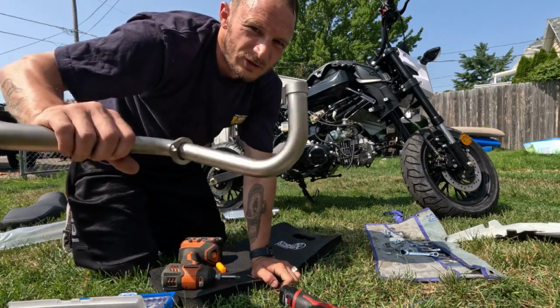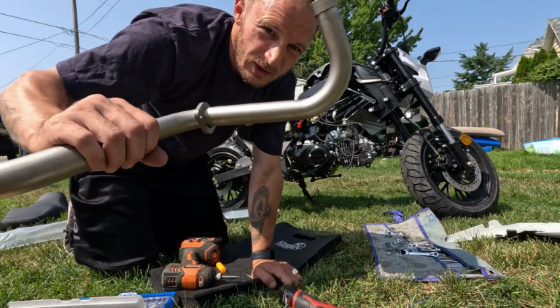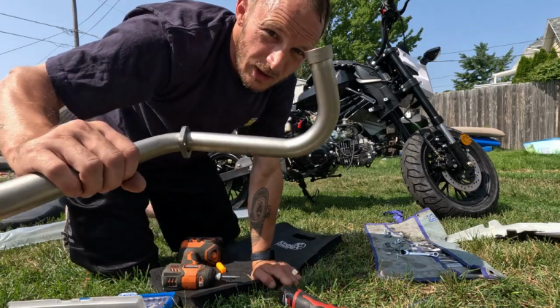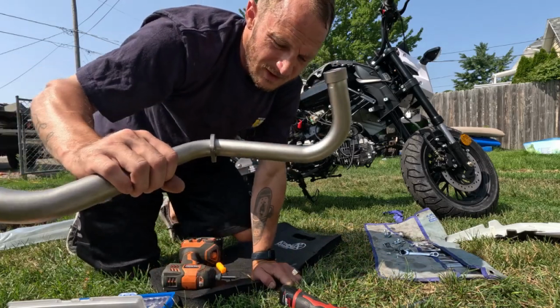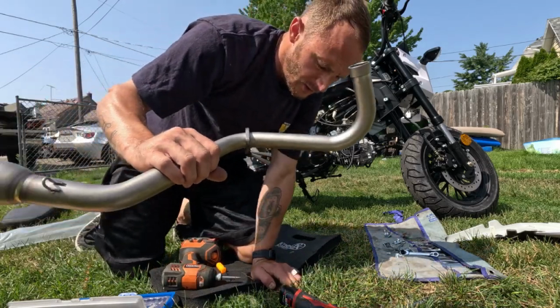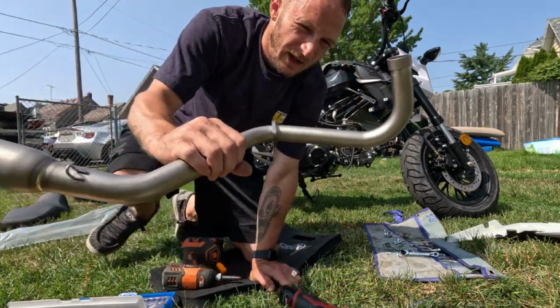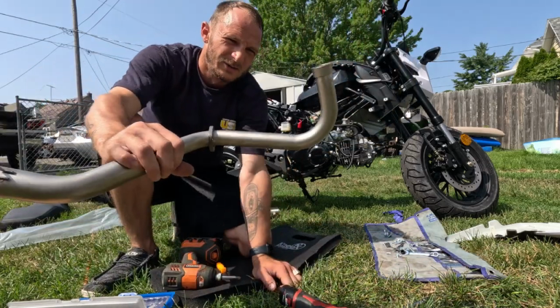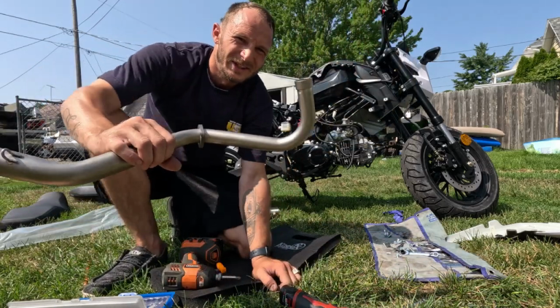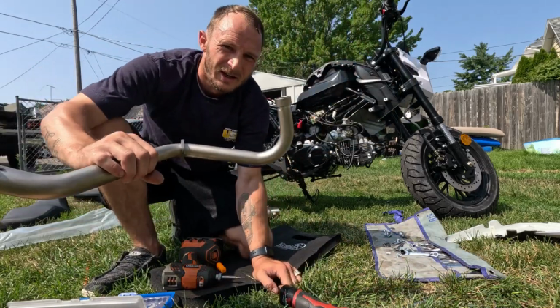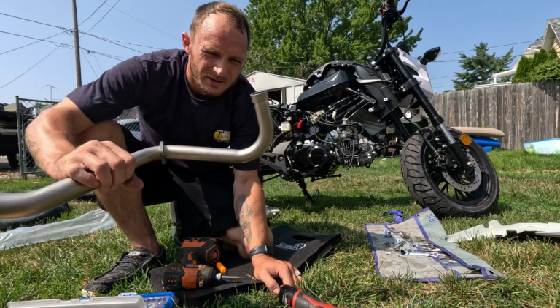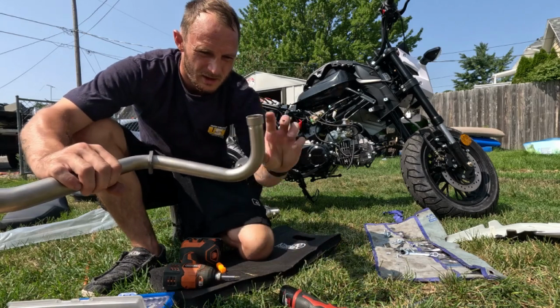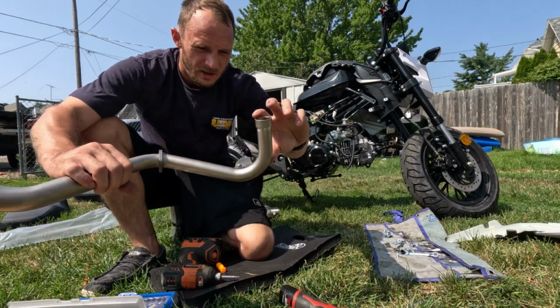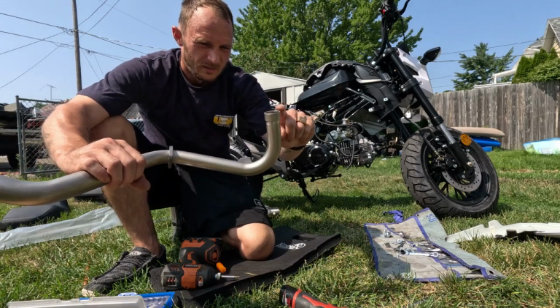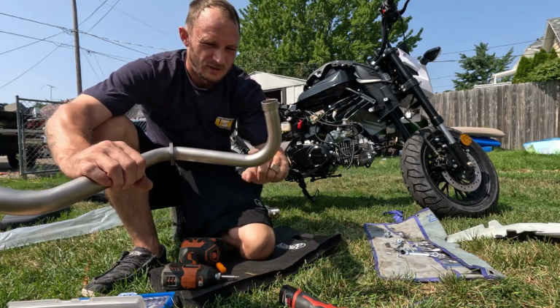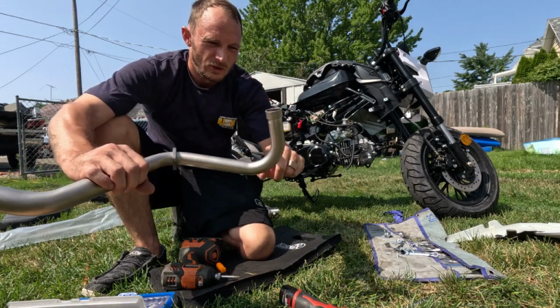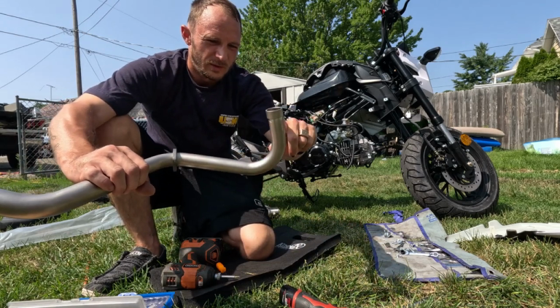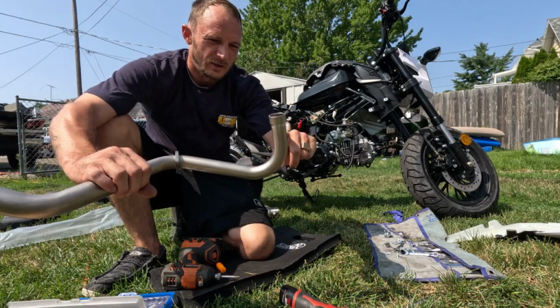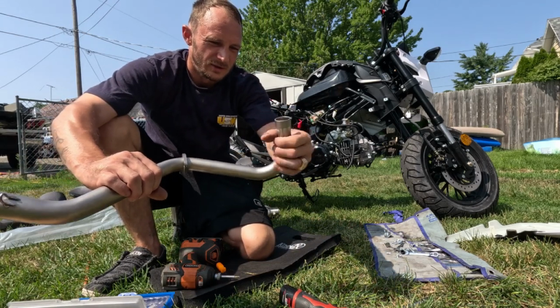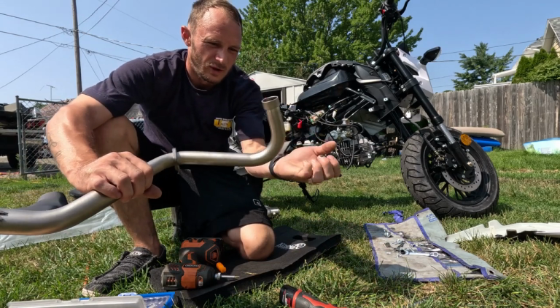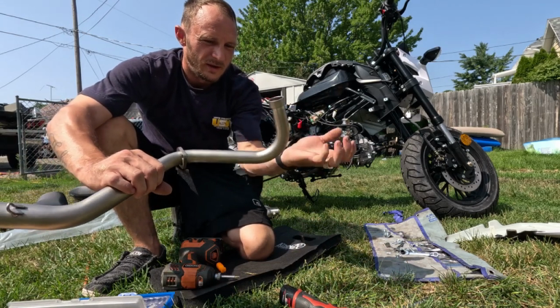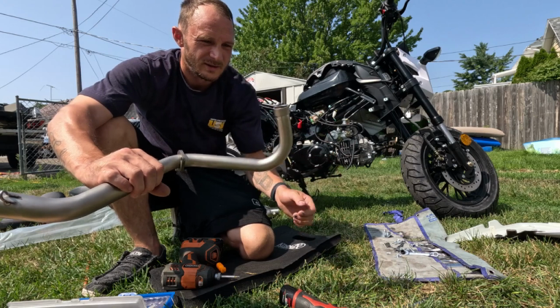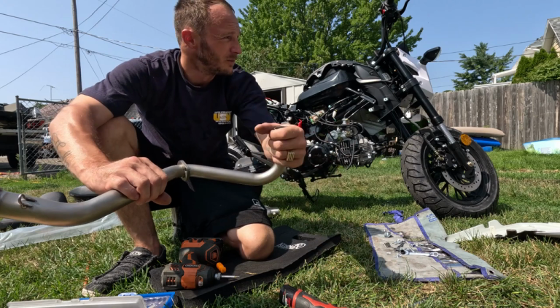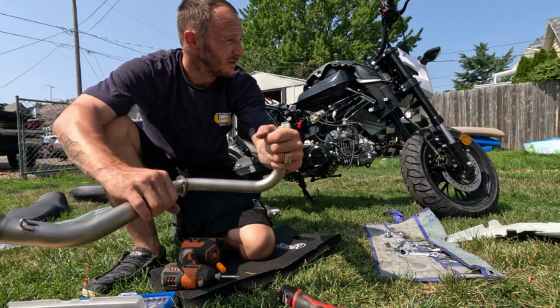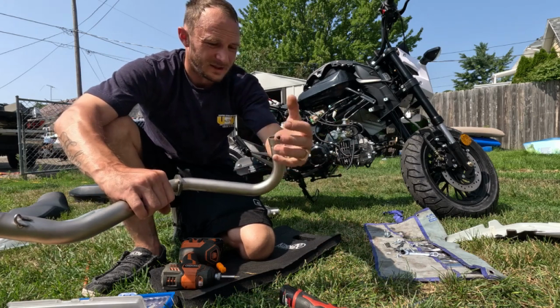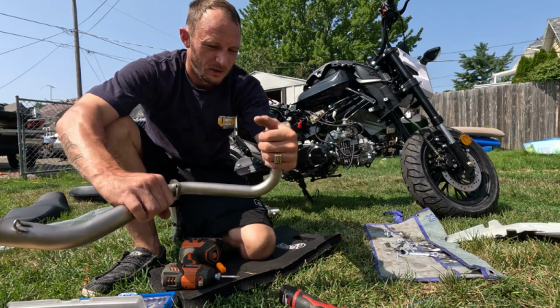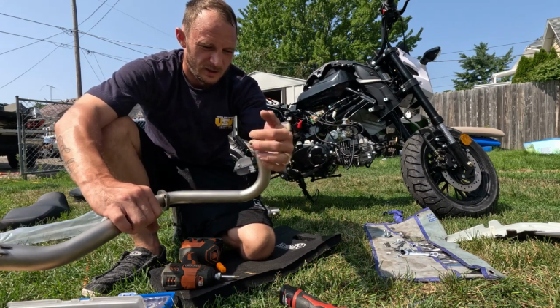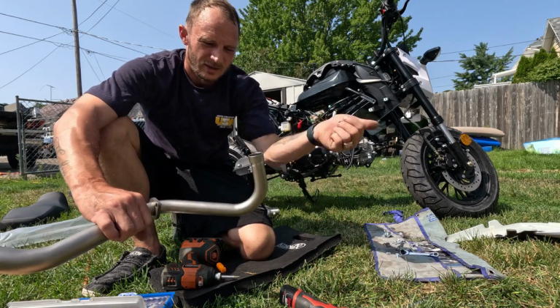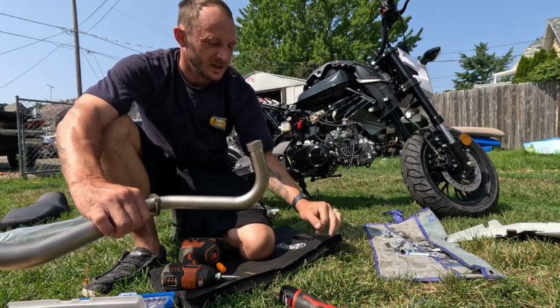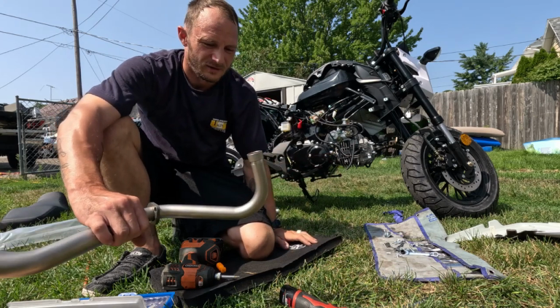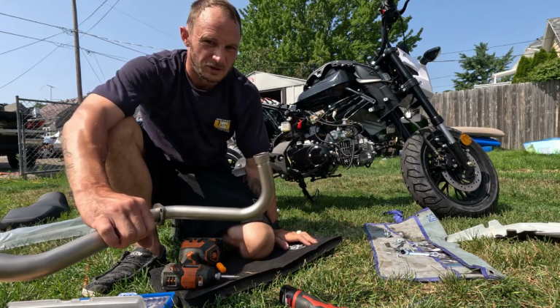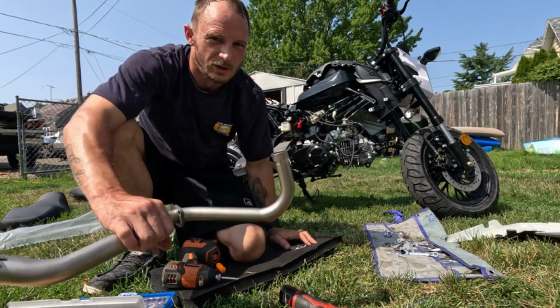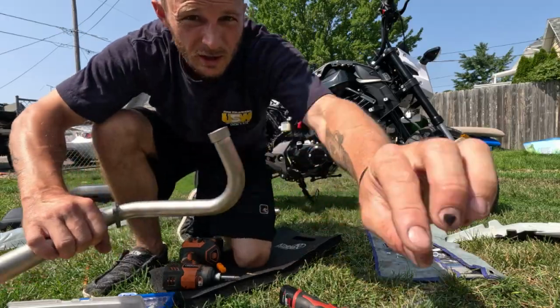So this cheap eBay exhaust — it's got too much of a bend here, we need to unbend that. I'm going to see if I can stick a pipe on here and just give it a little bend. Yeah, that's working.